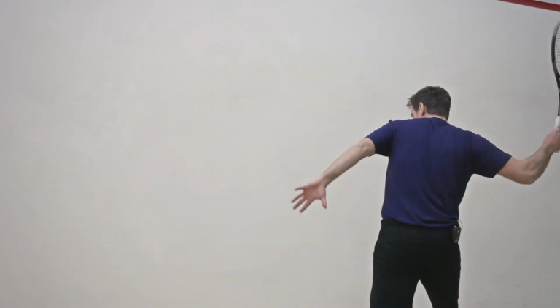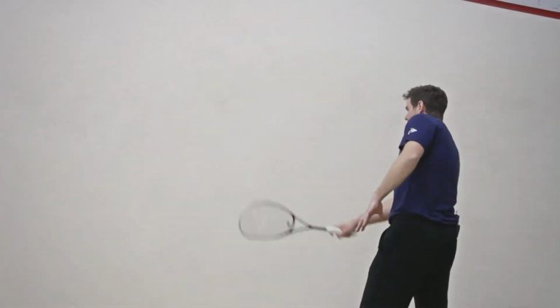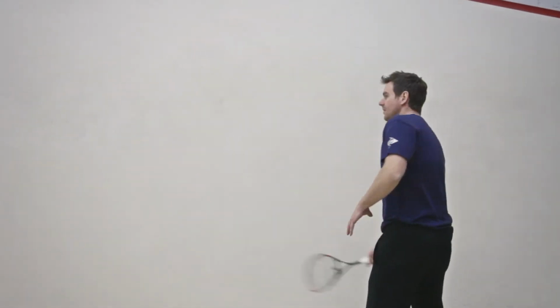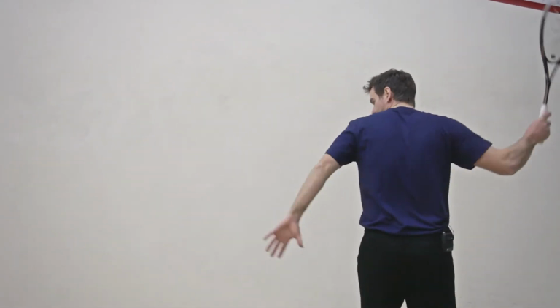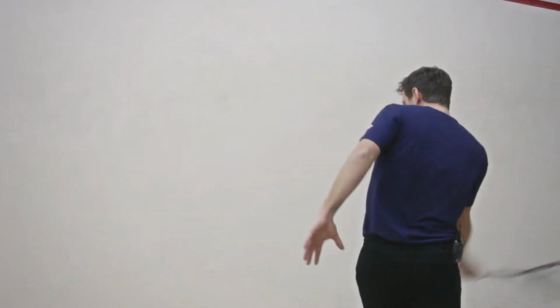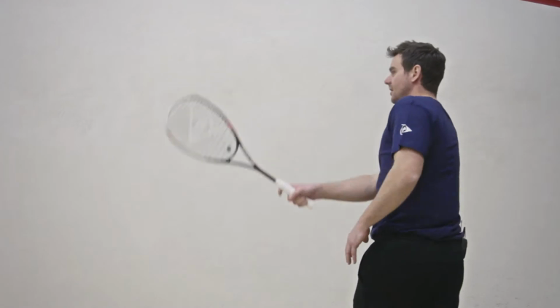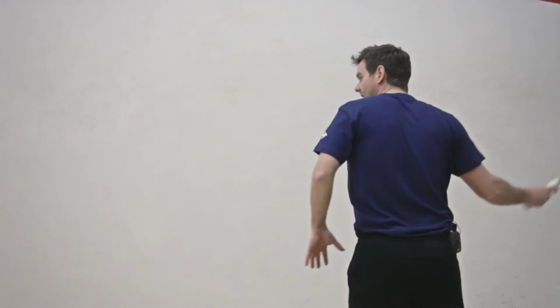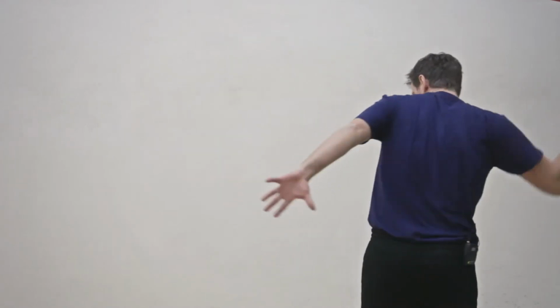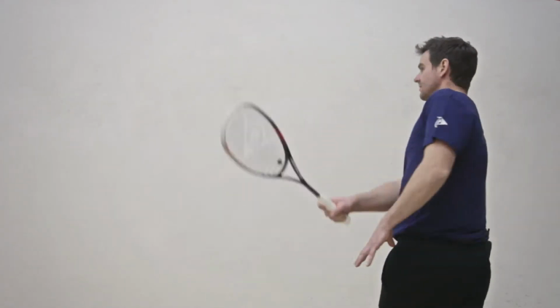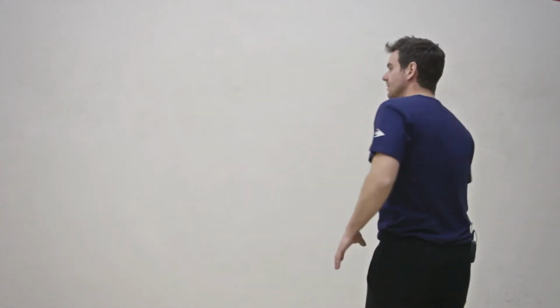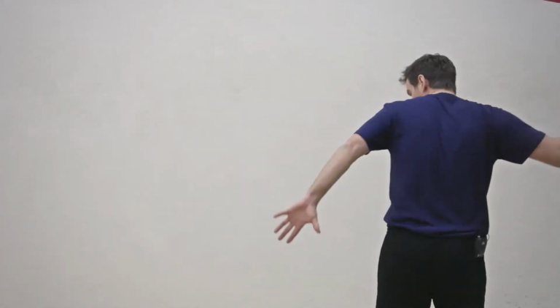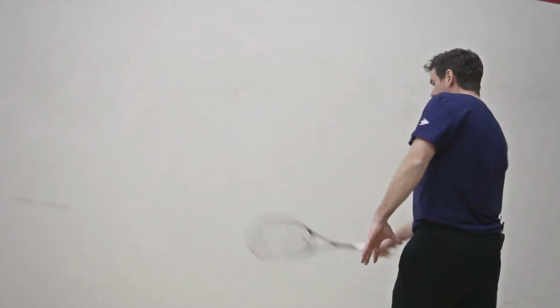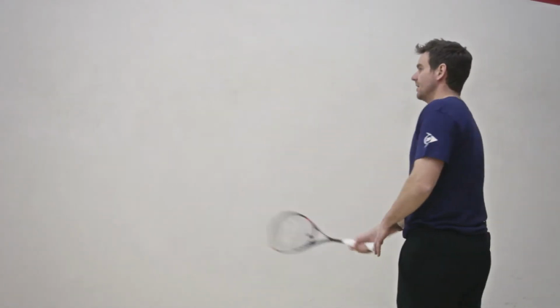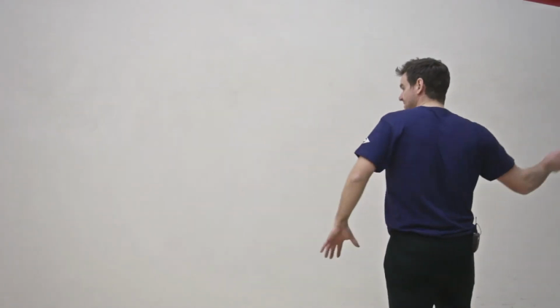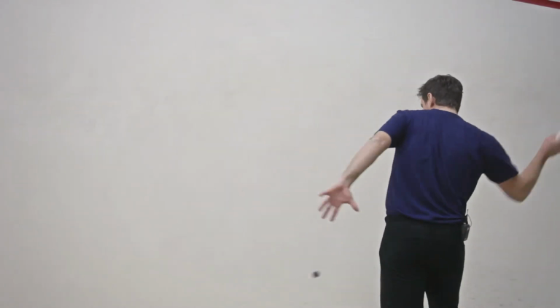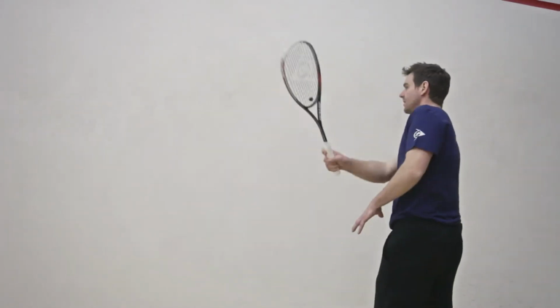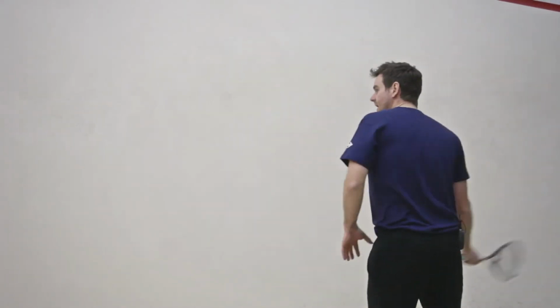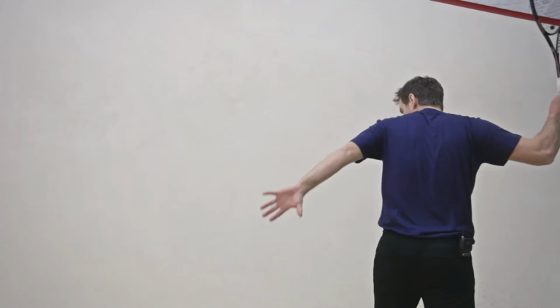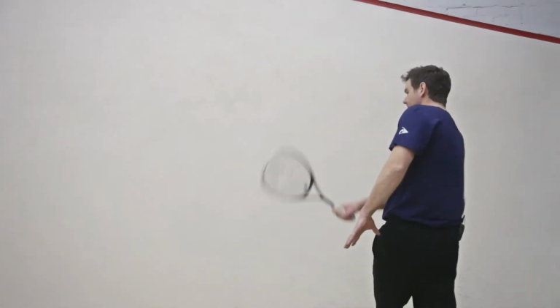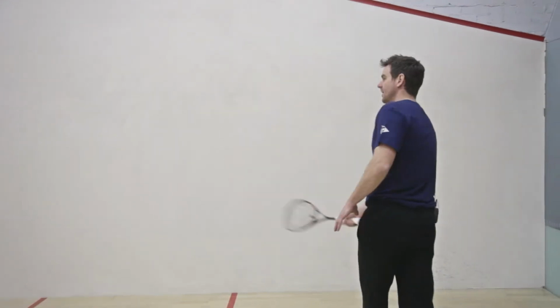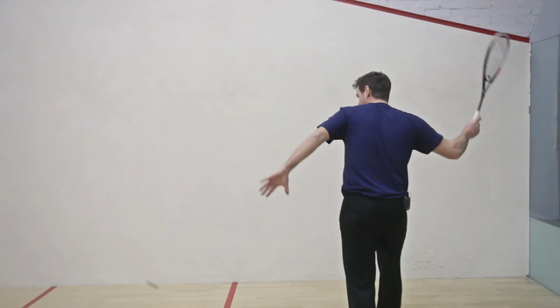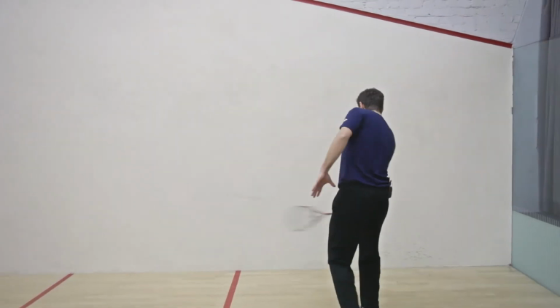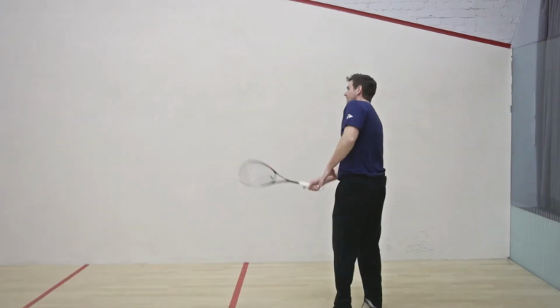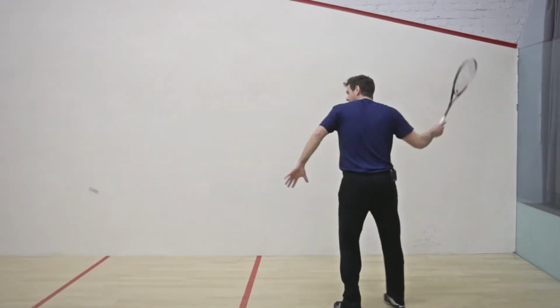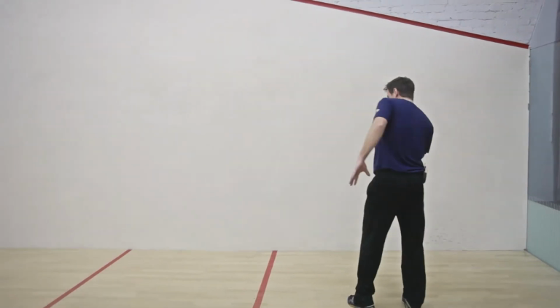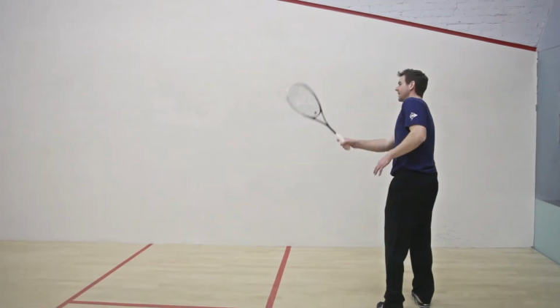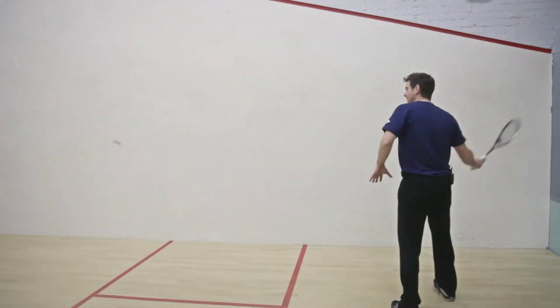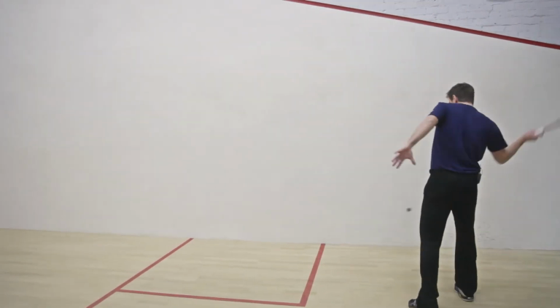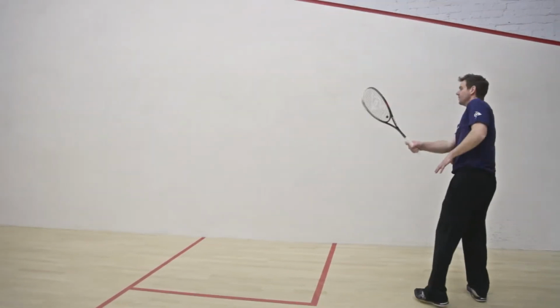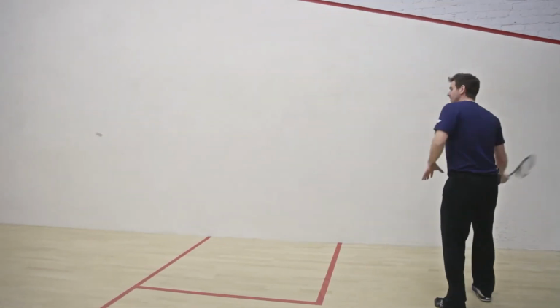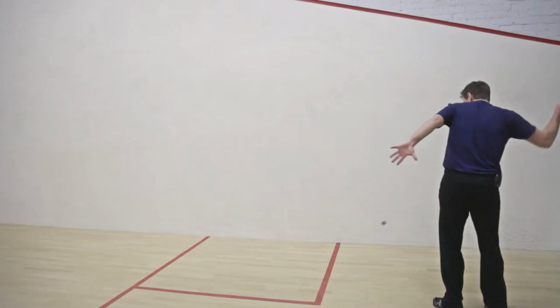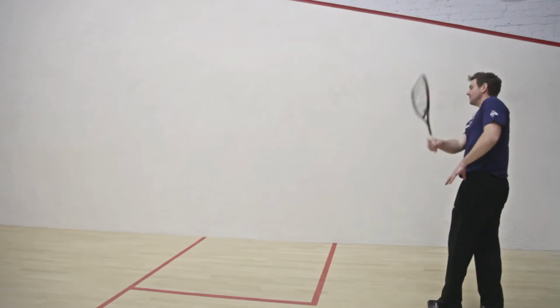But if anyone is like me out there, I actually prefer a heavier racket, and this is probably the racket that I would use.